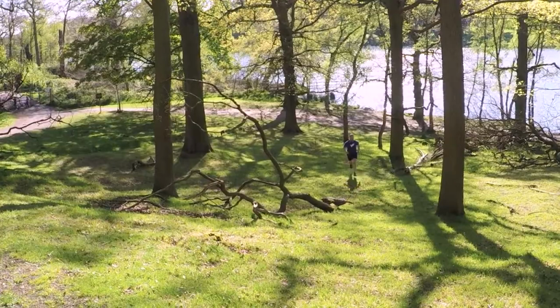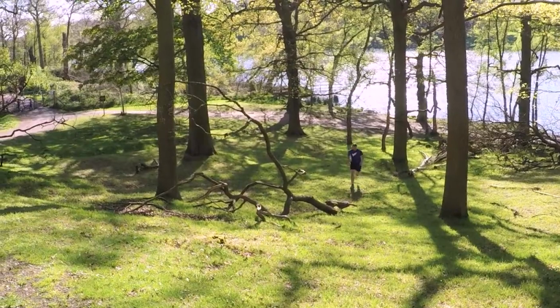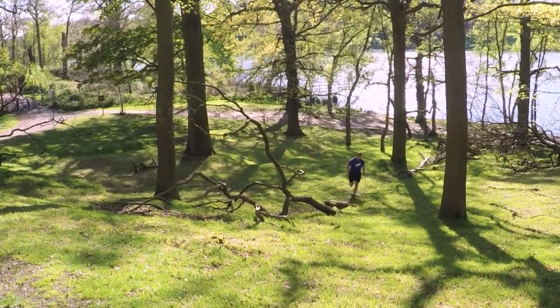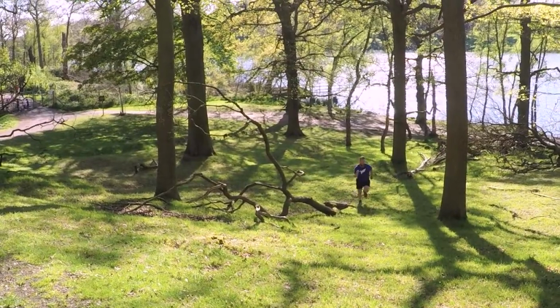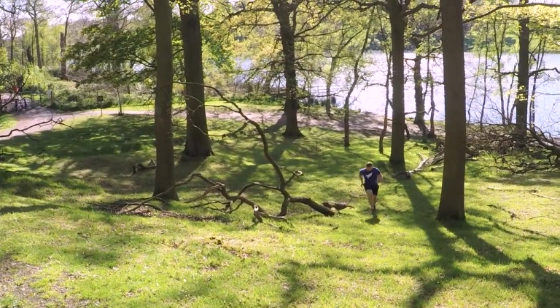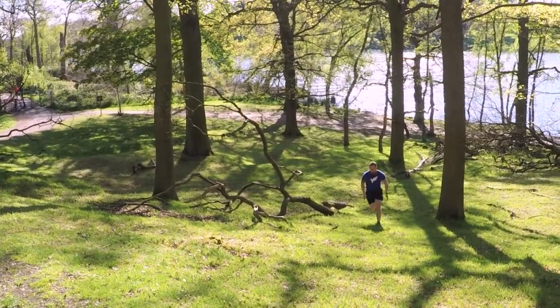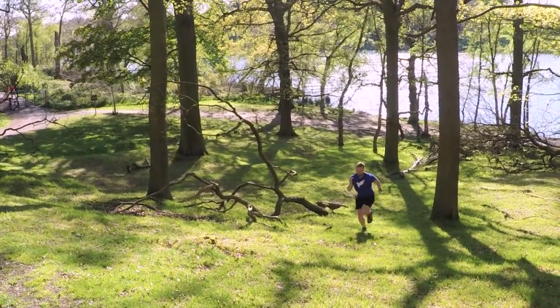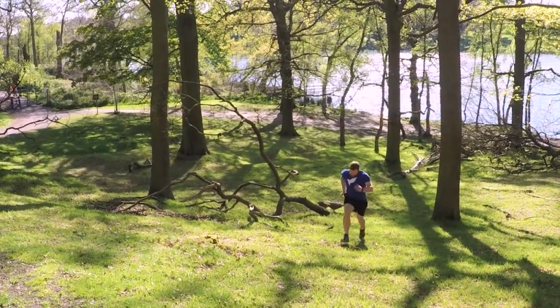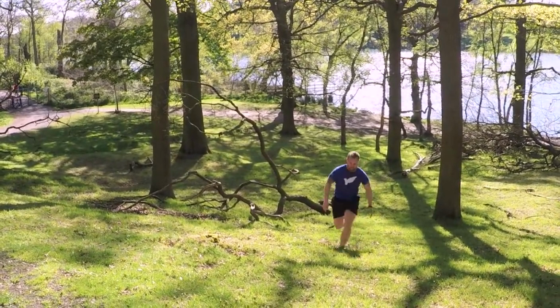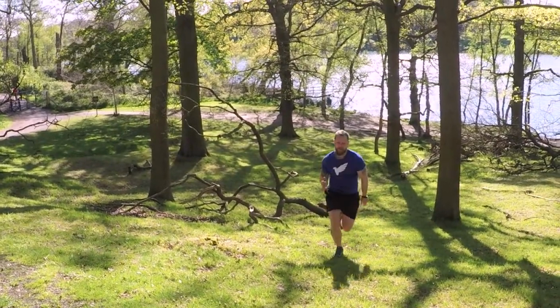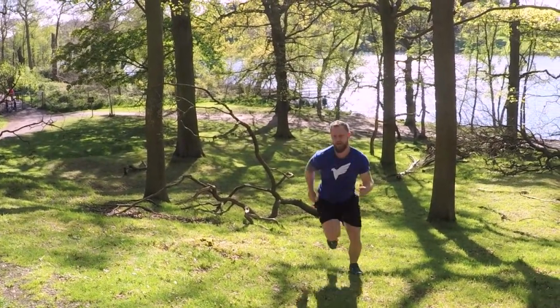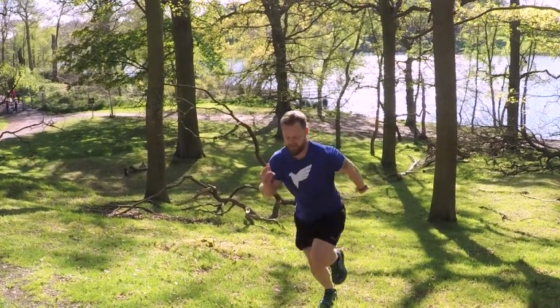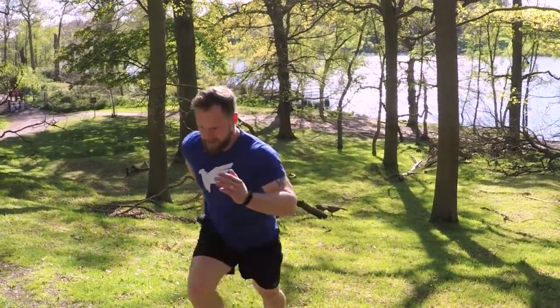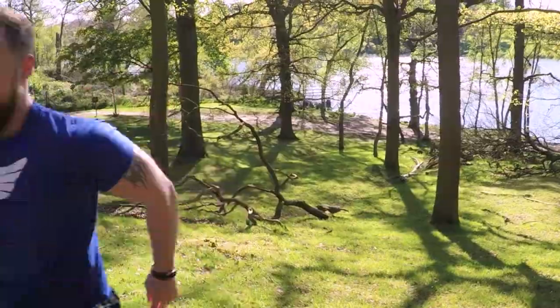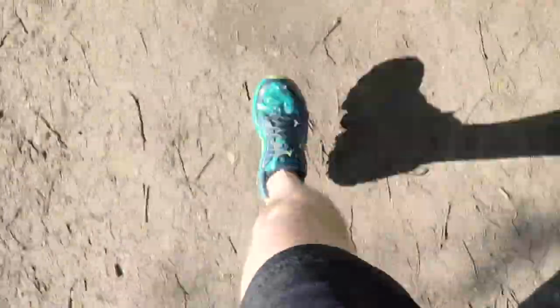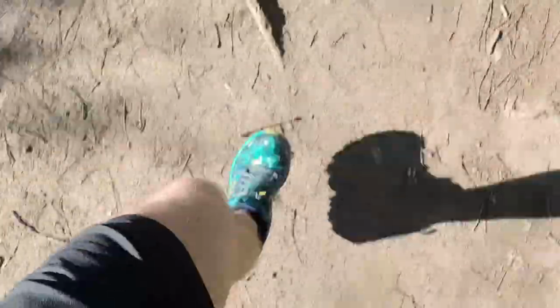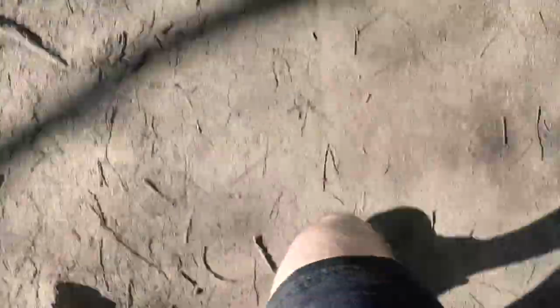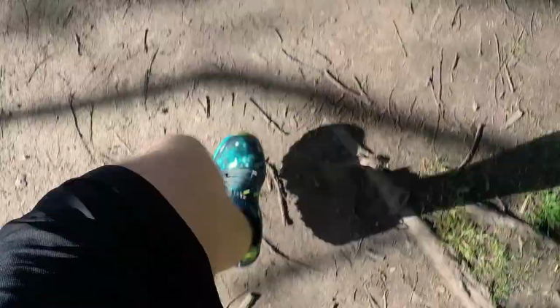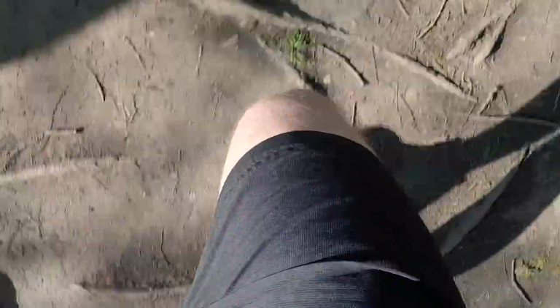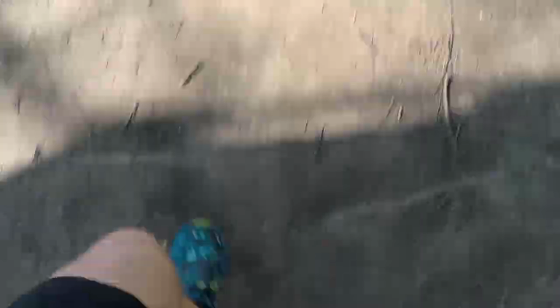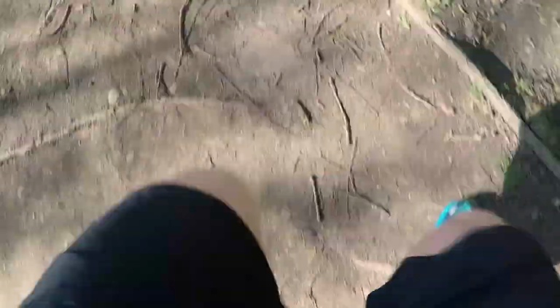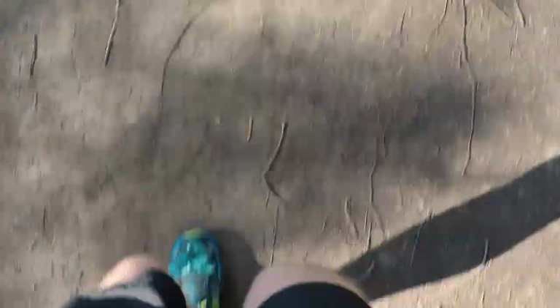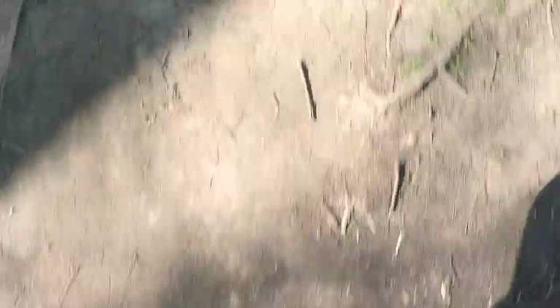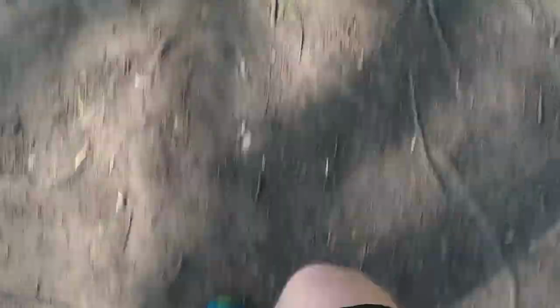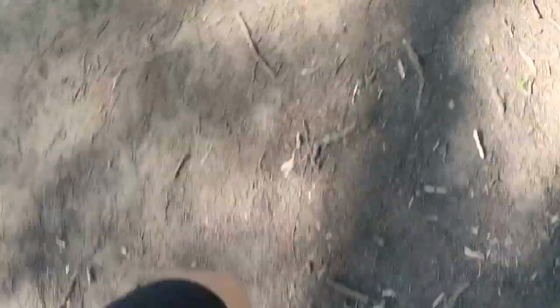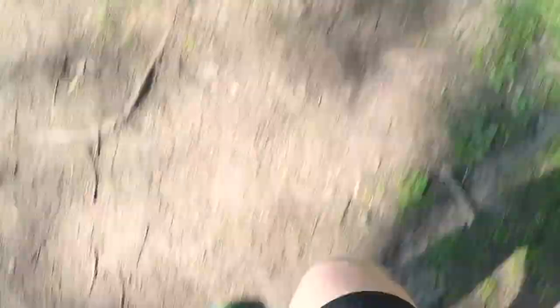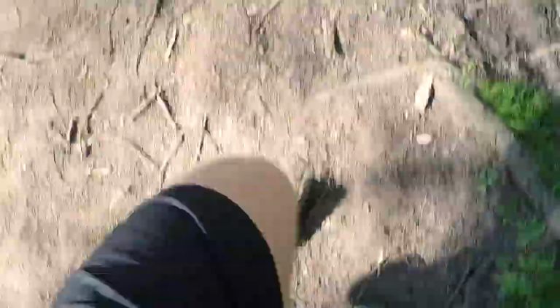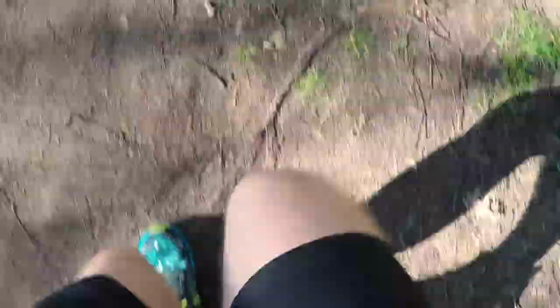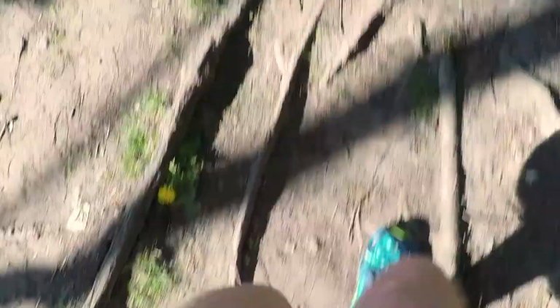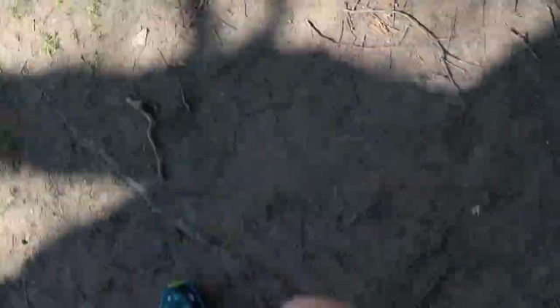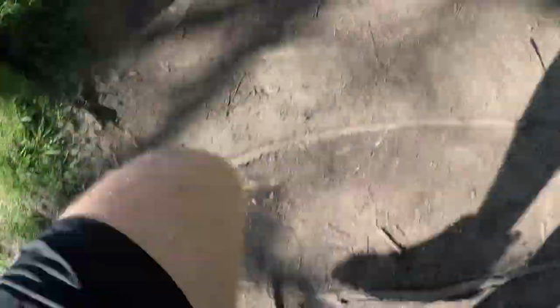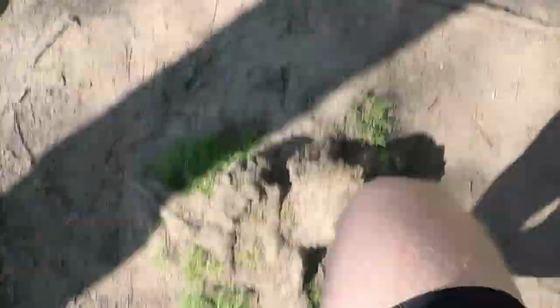Where possible, don't just run on roads and flat surfaces. Aim to find a trail run that will get you used to running on an uneven surface. In my case I do just a short run of four to five kilometers on a trail once a week.